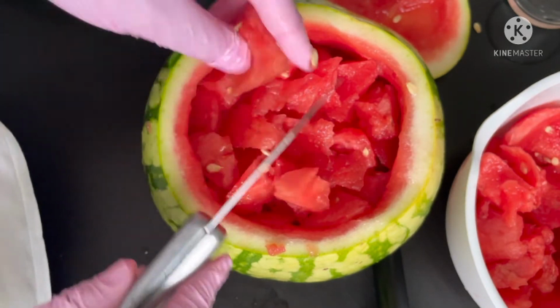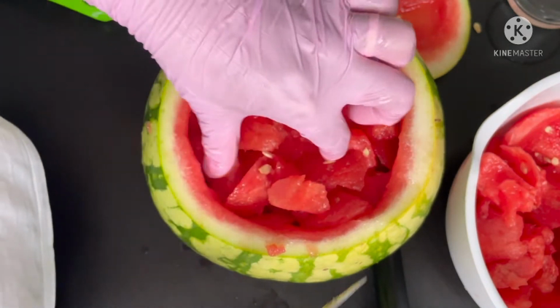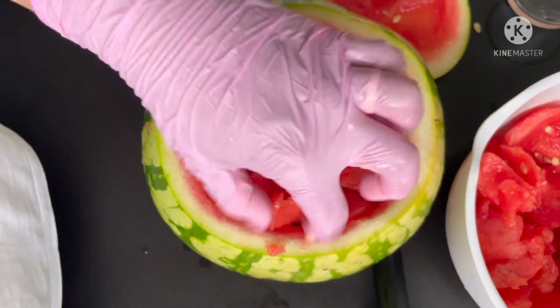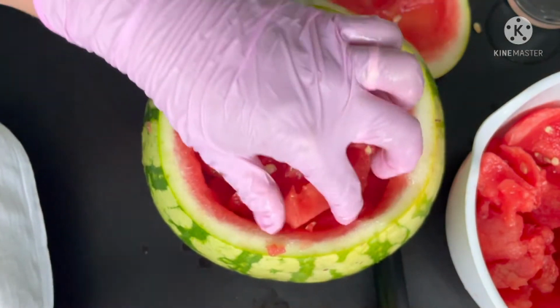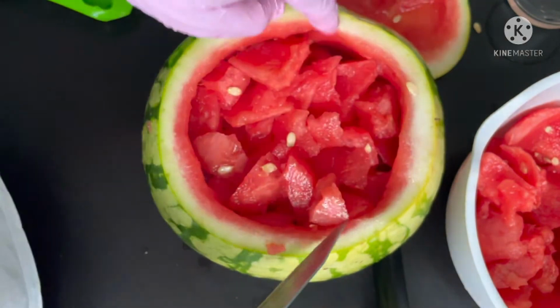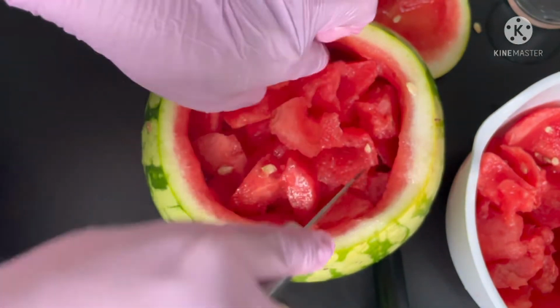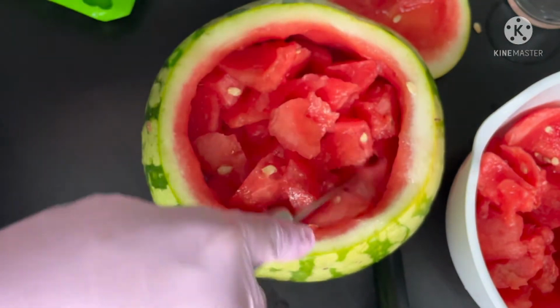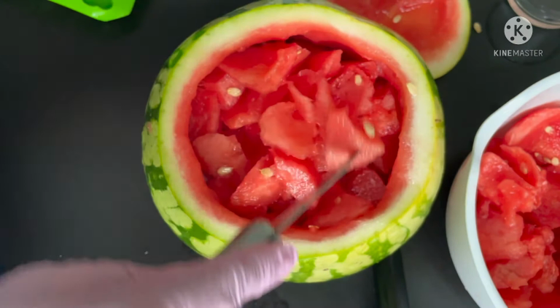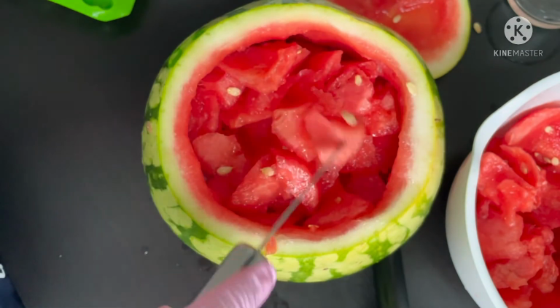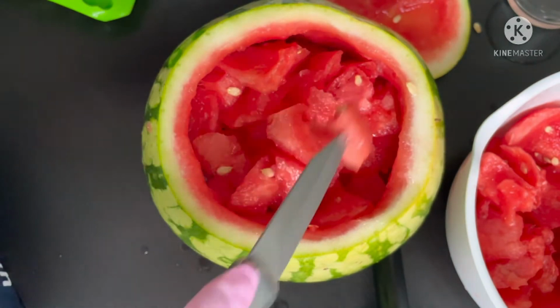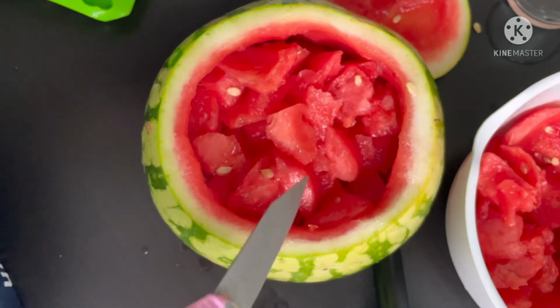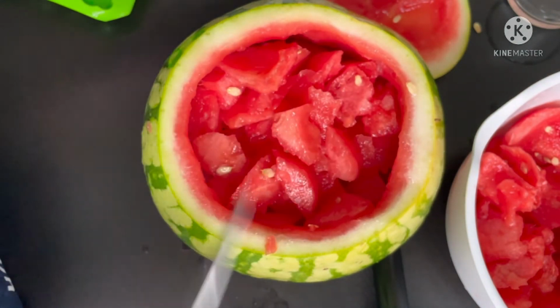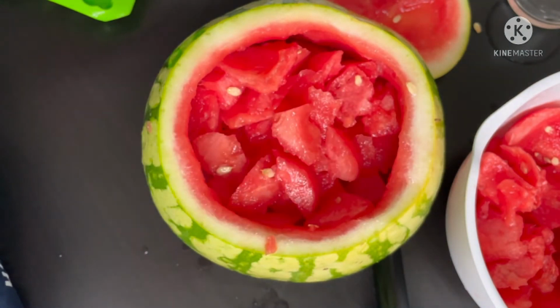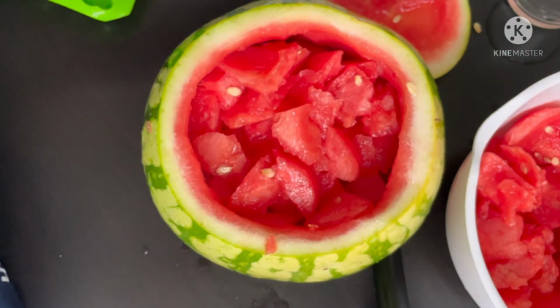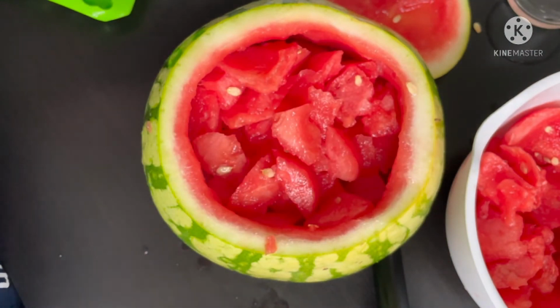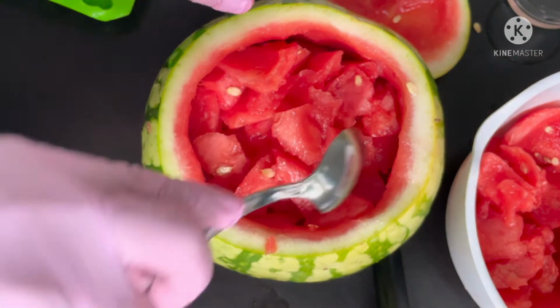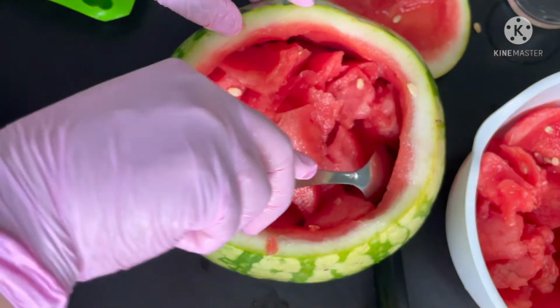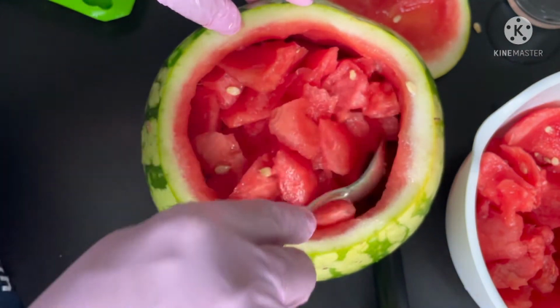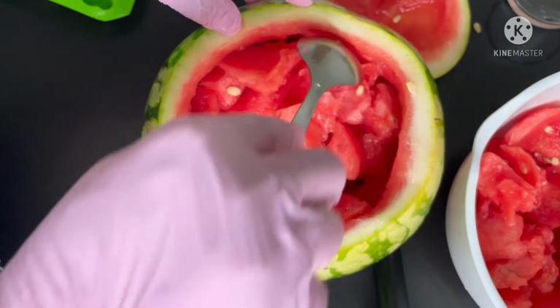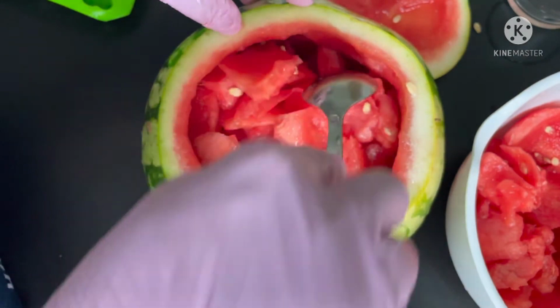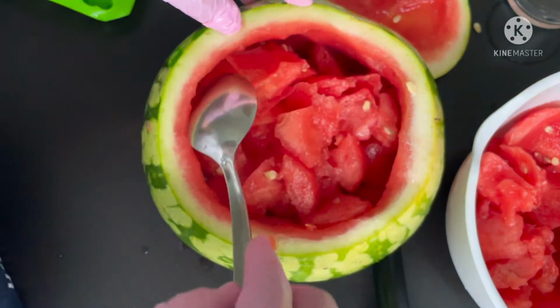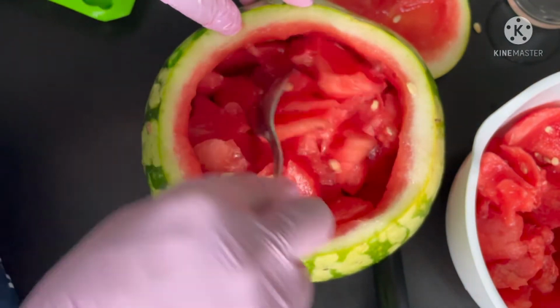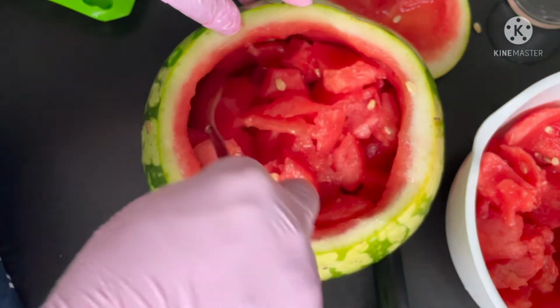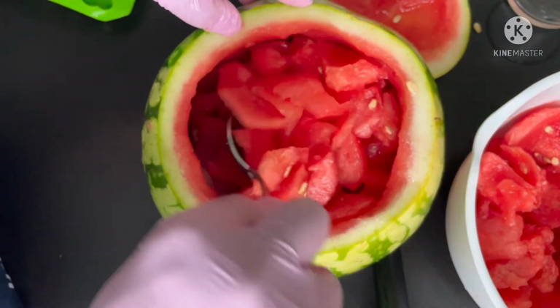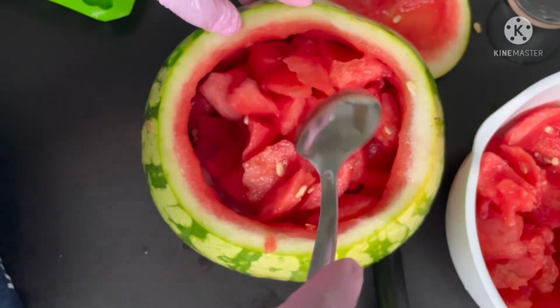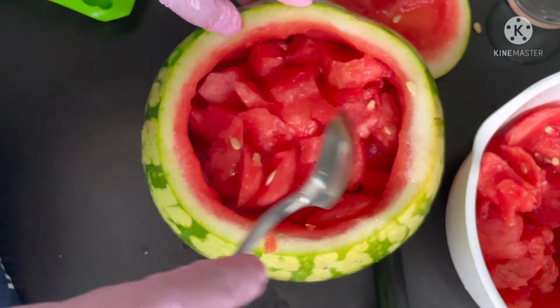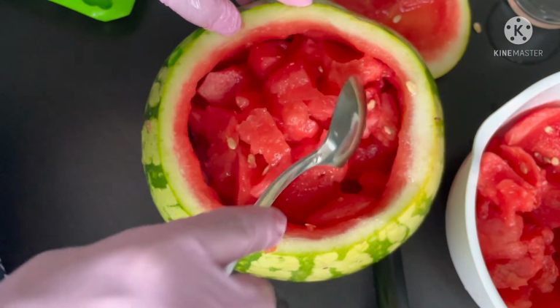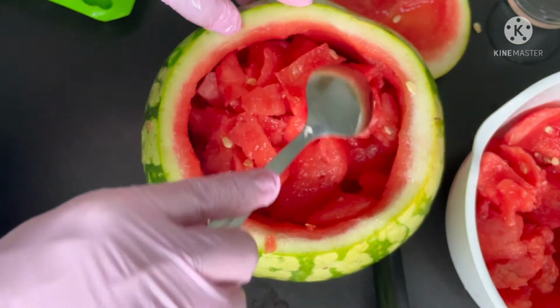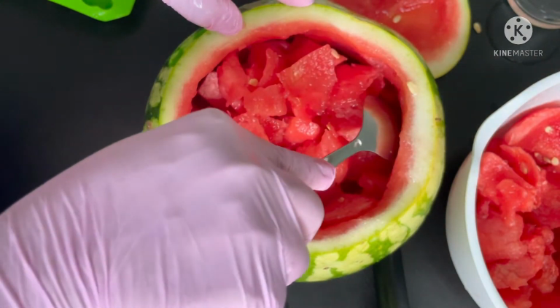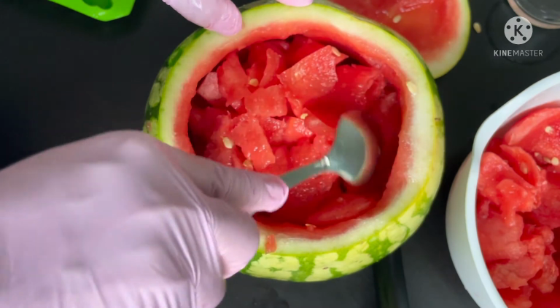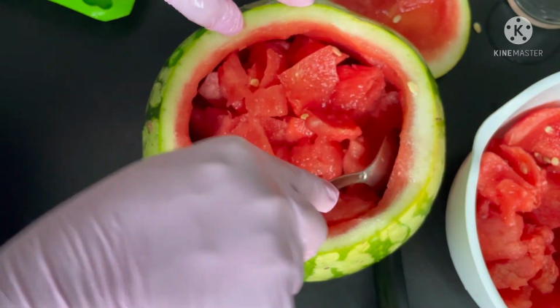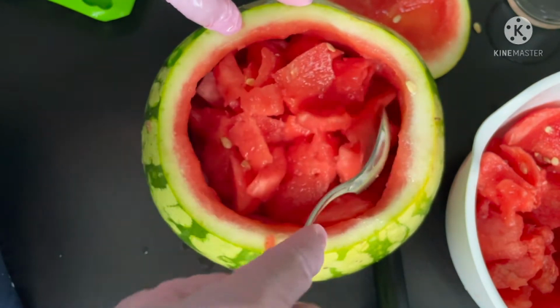I wanted to add milk but the kids don't want milk in it, so we just have the ice in there. Here you can add some other fruits if you want.